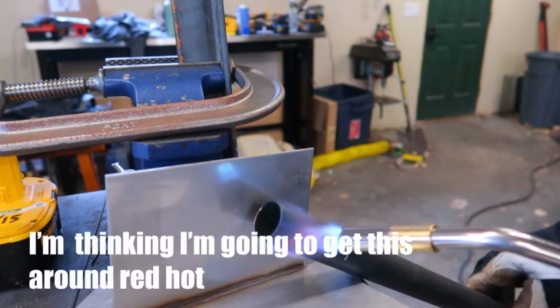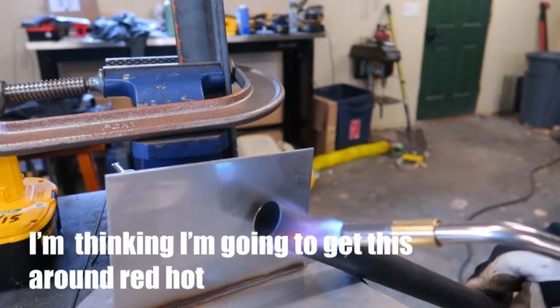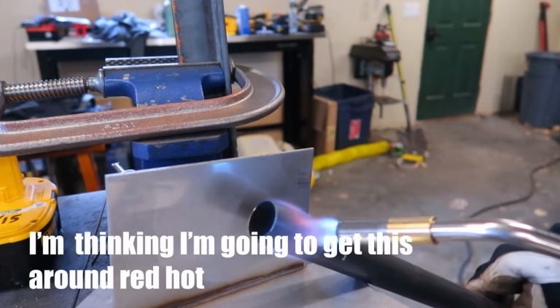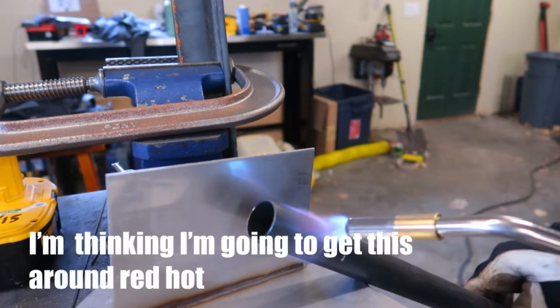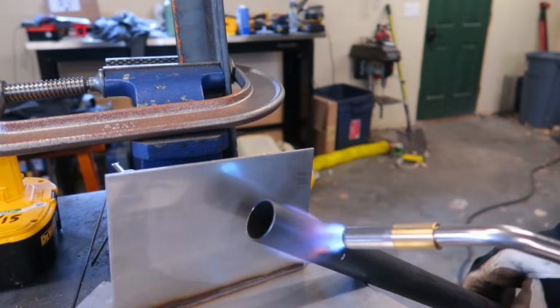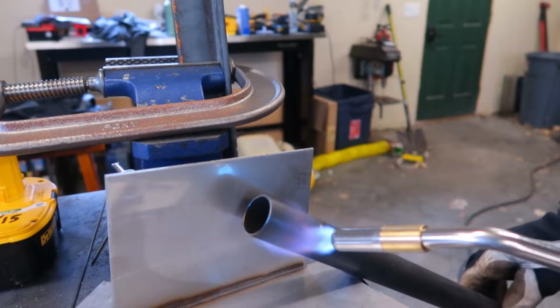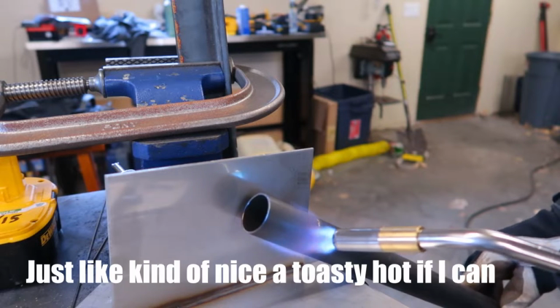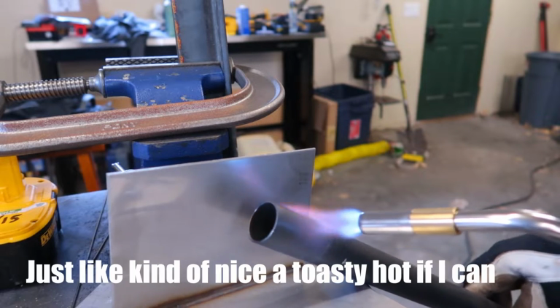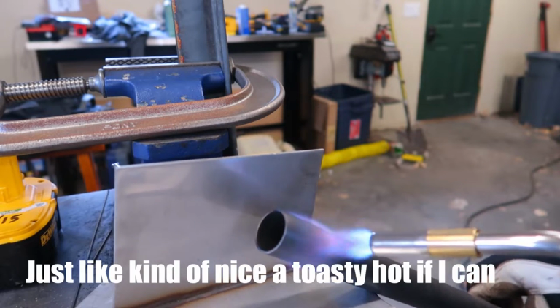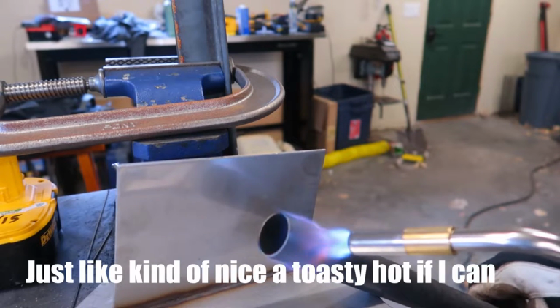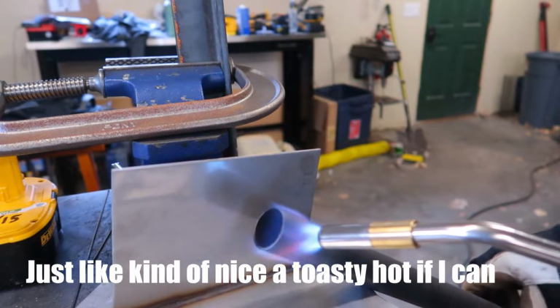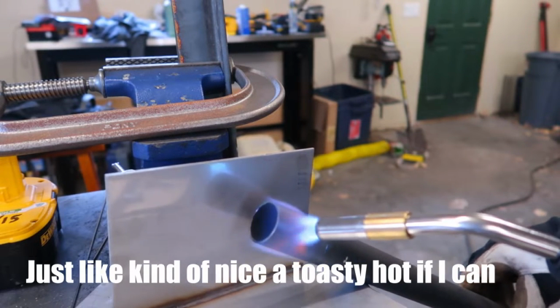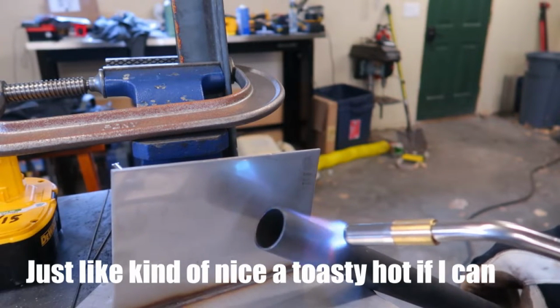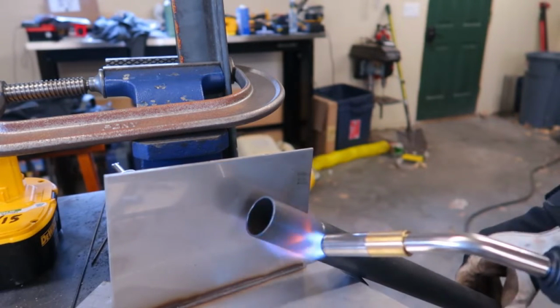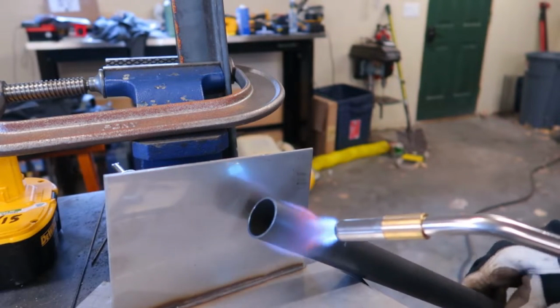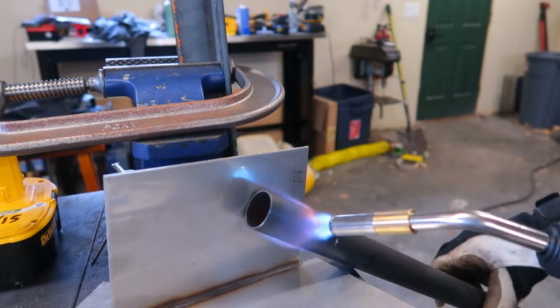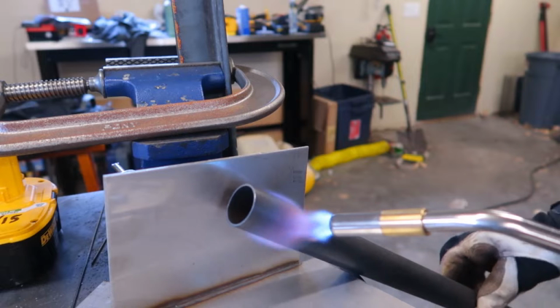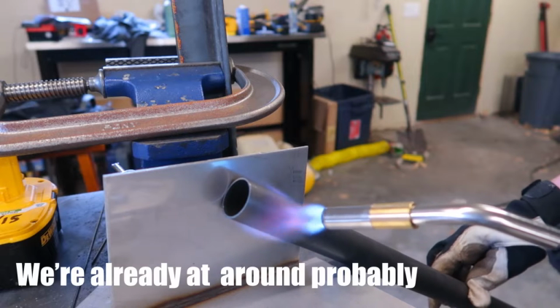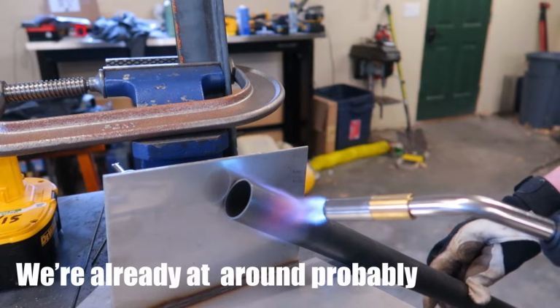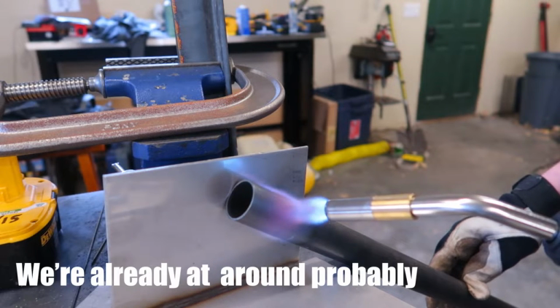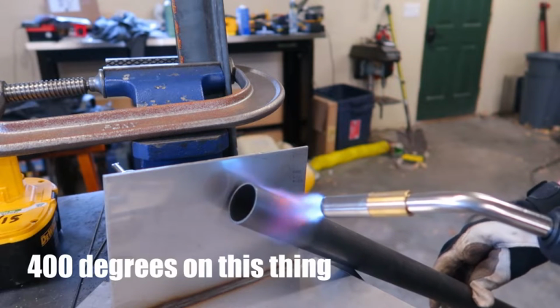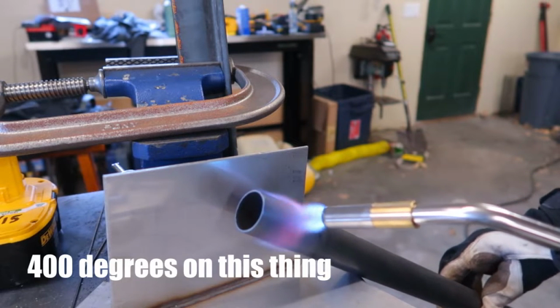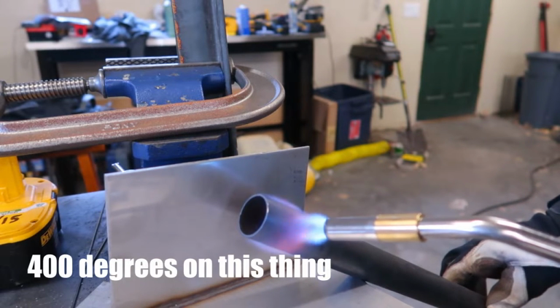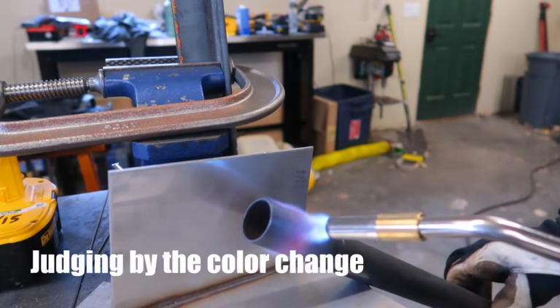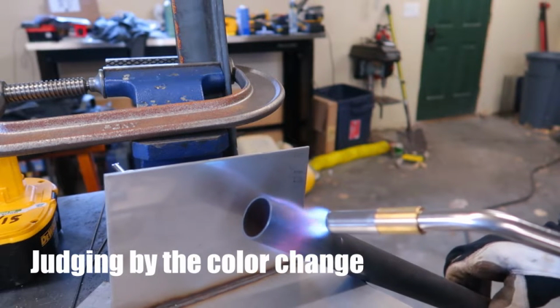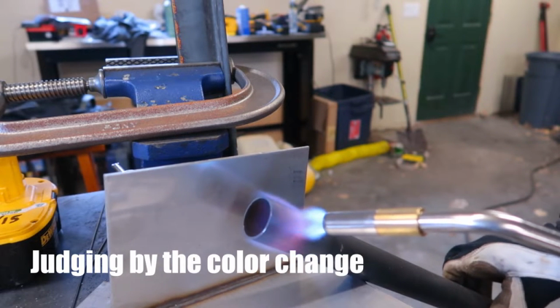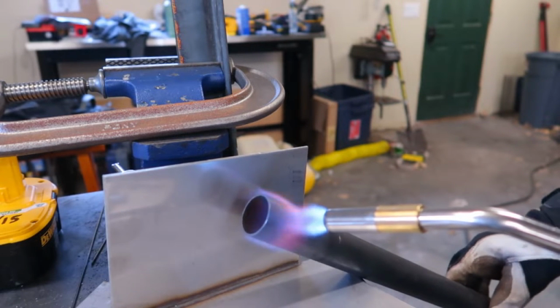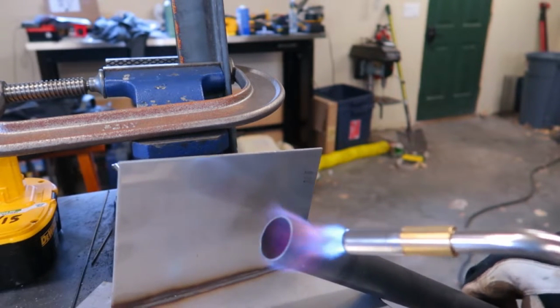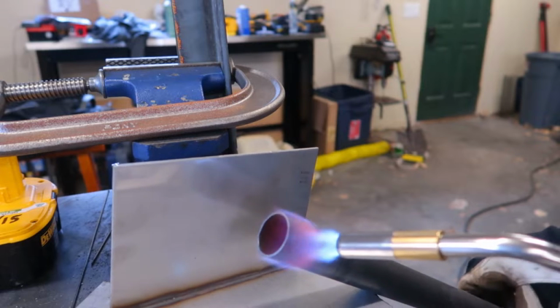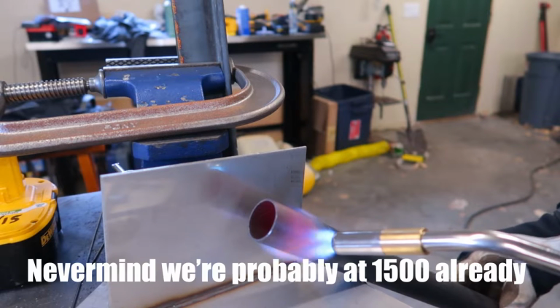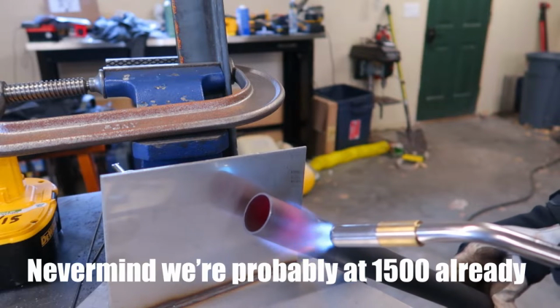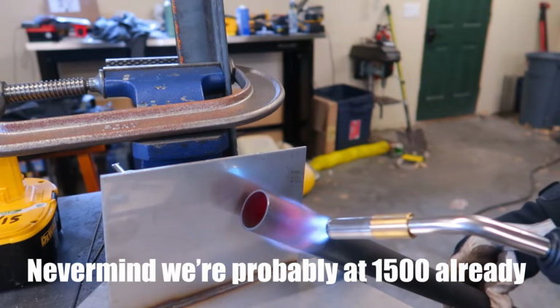I'm thinking I'll get this around red hot, just a nice cozy hot if I can. We're already at around probably 400 degrees on this thing going by the color change - never mind, we're right at 1500 already.